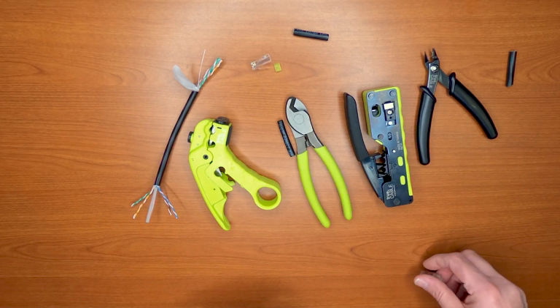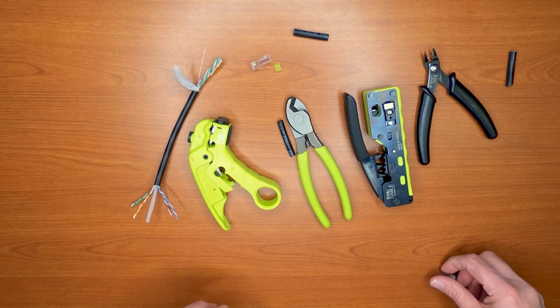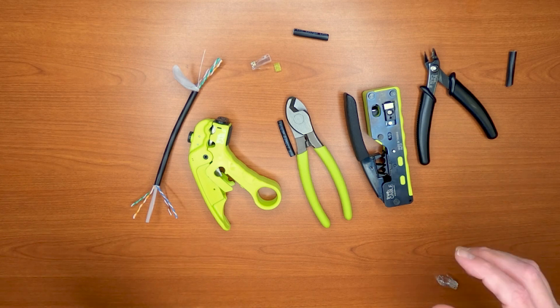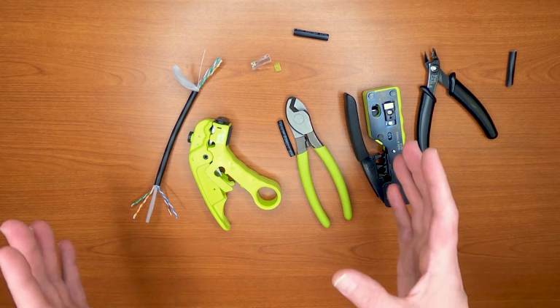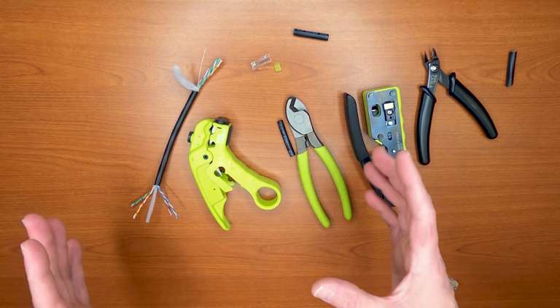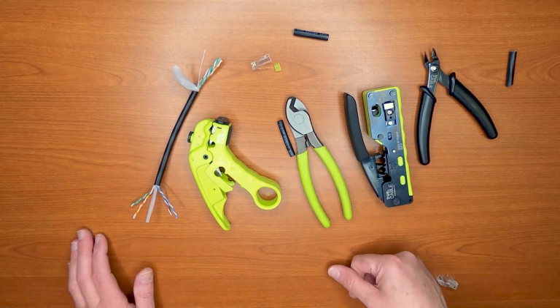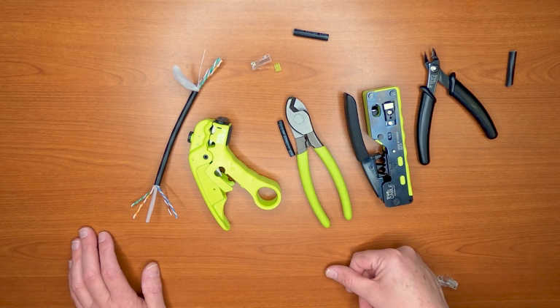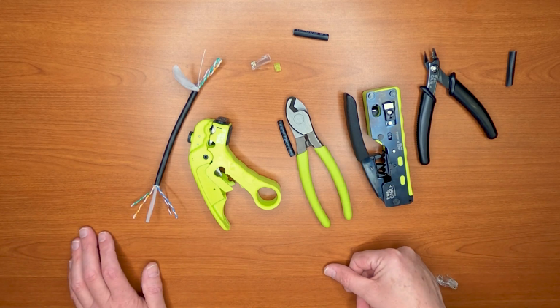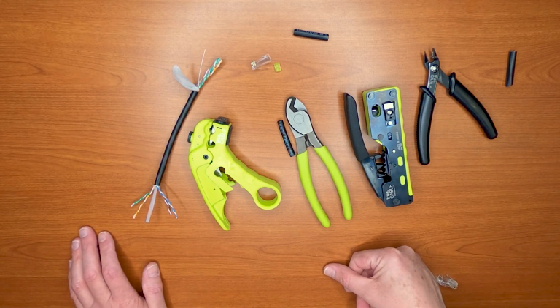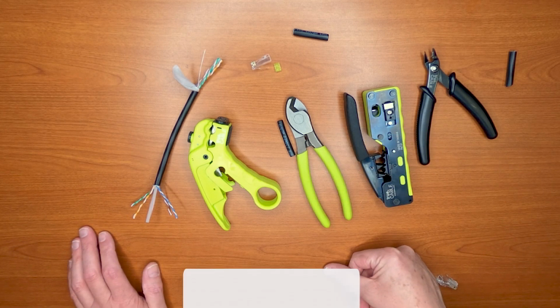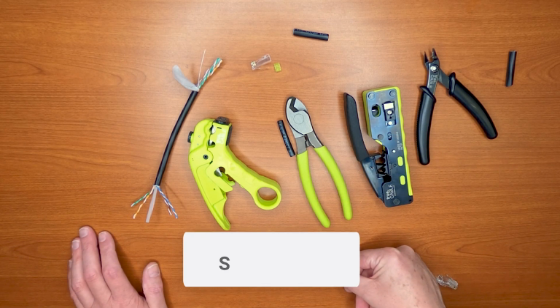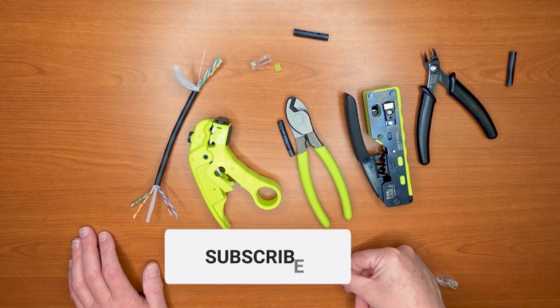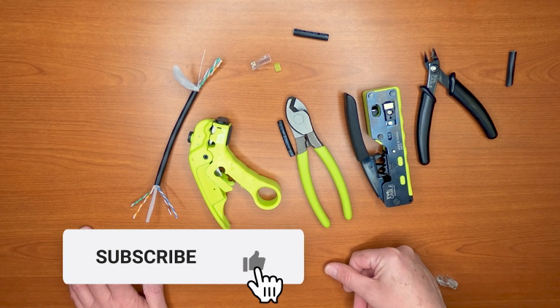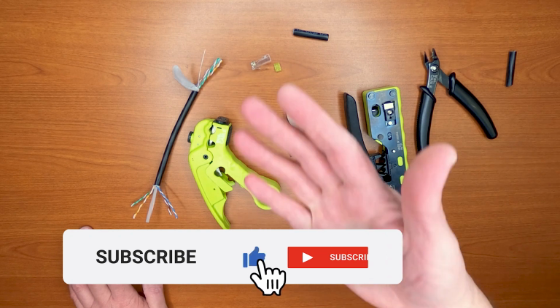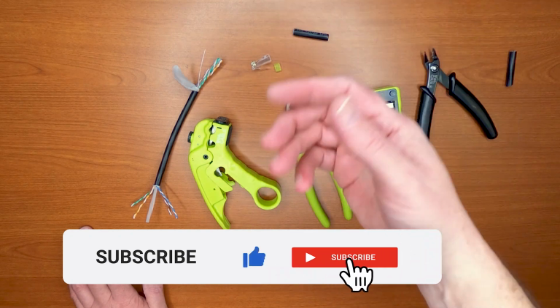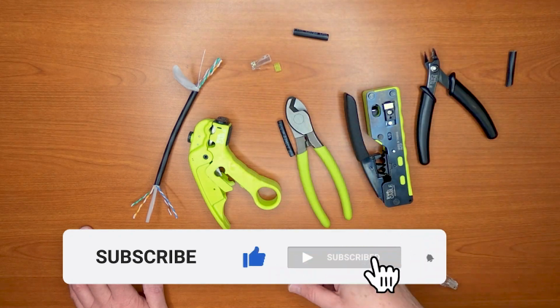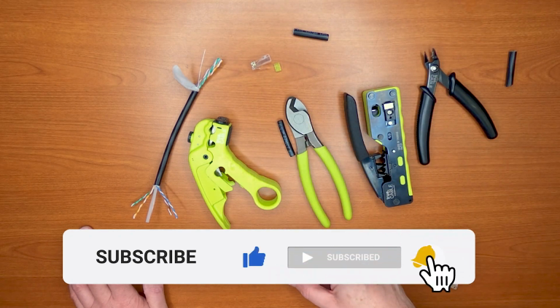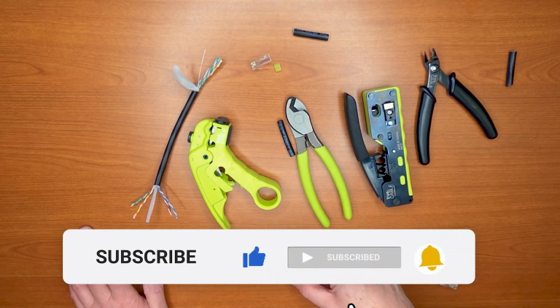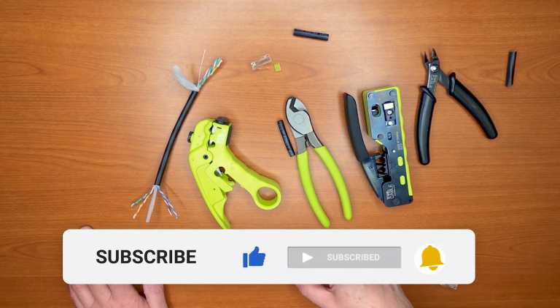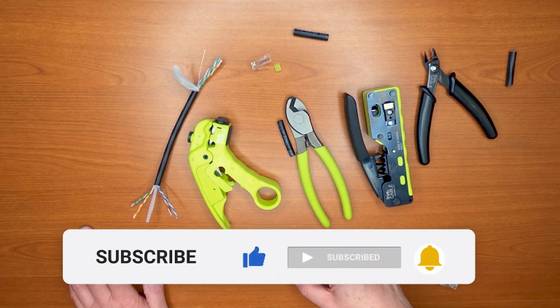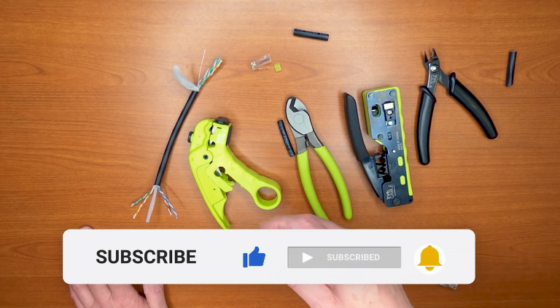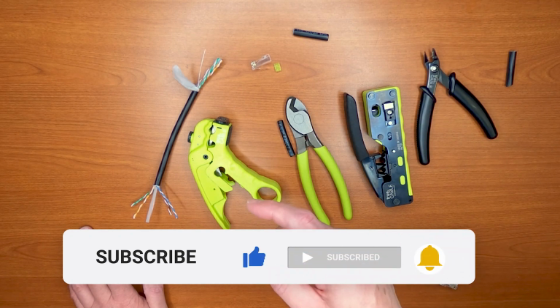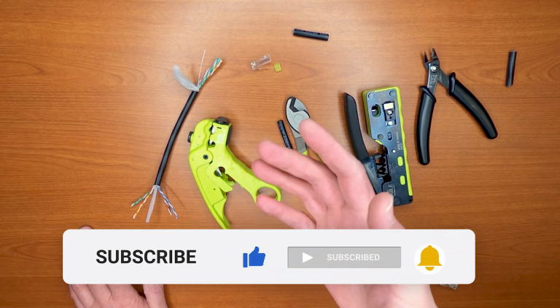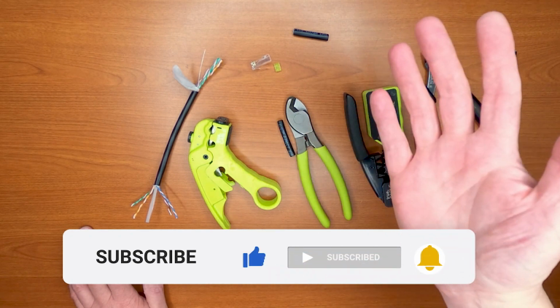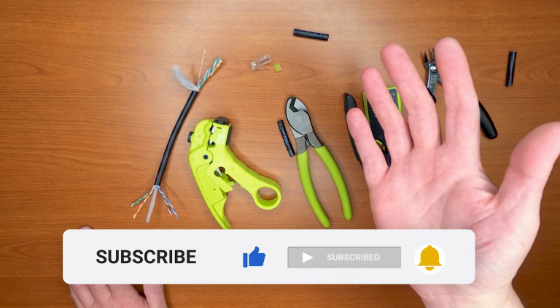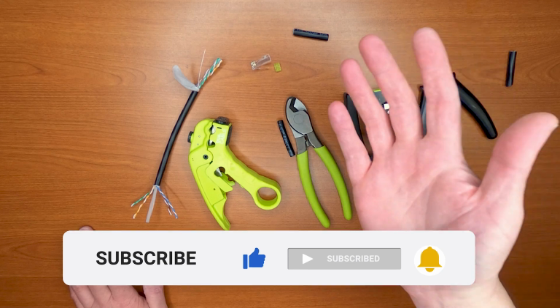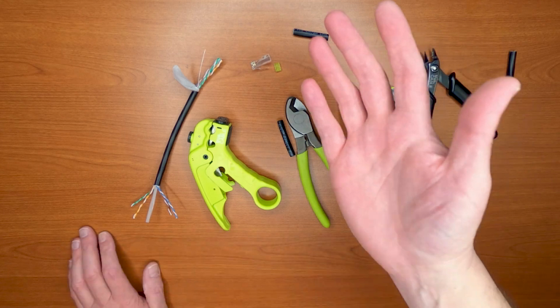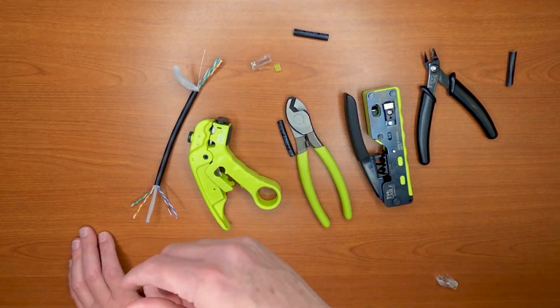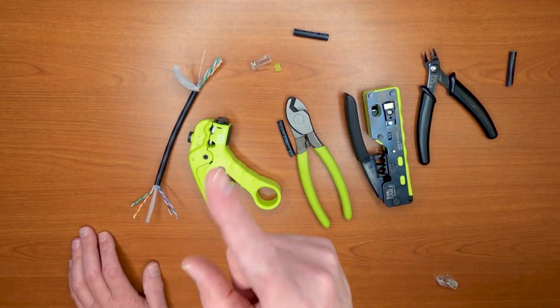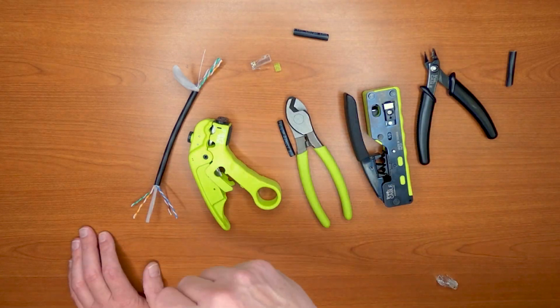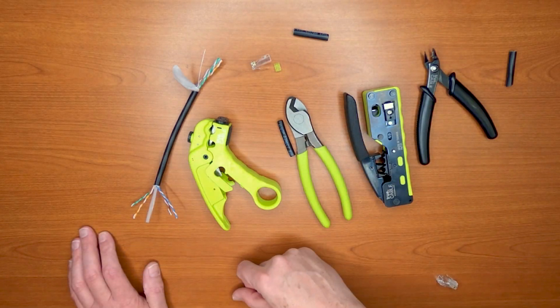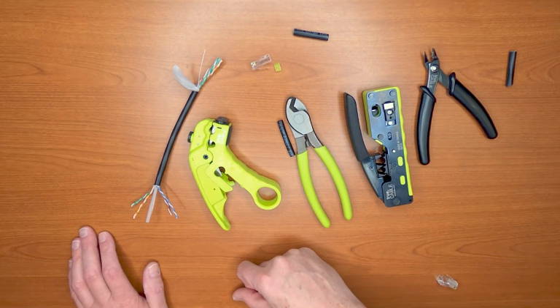Hopefully you found this information useful. If you have any questions, leave a question below and we'll be happy to respond. Subscribe to our channel, have a great day, and happy networking.